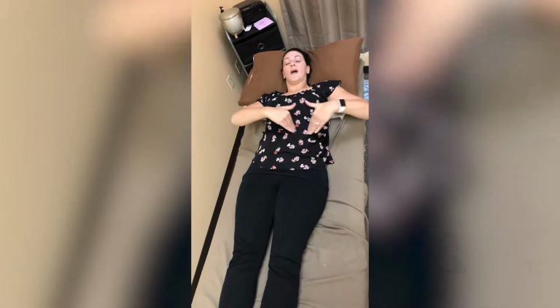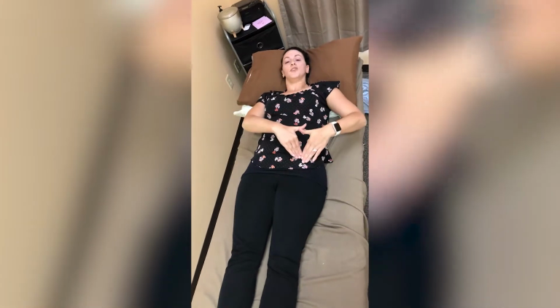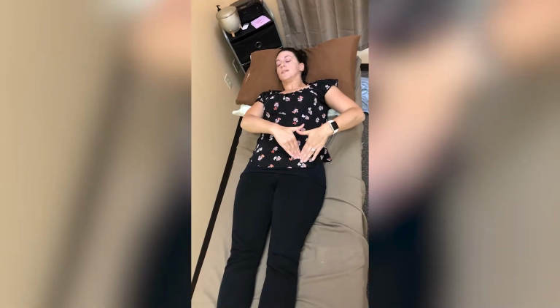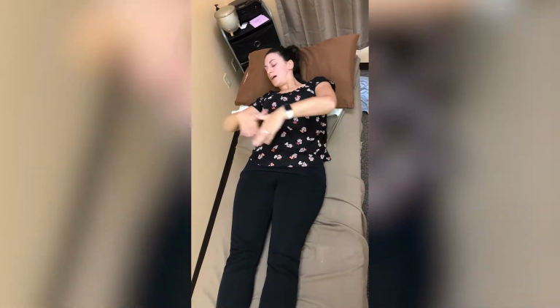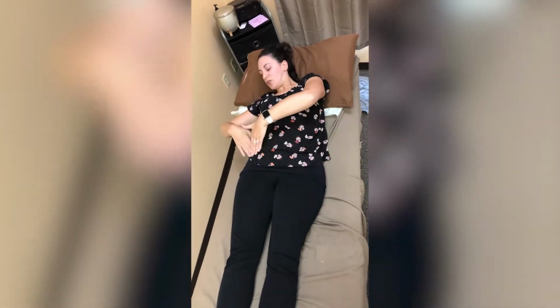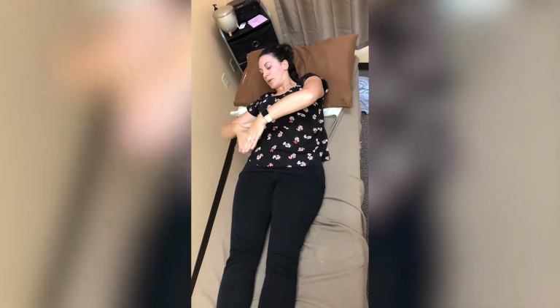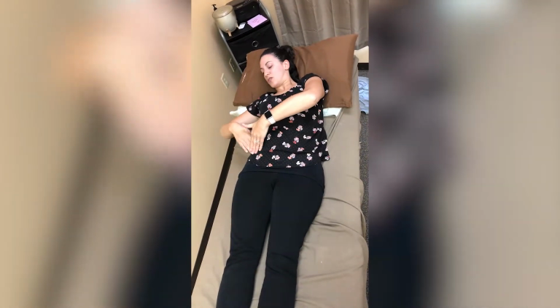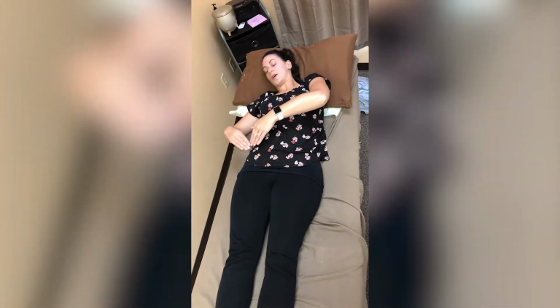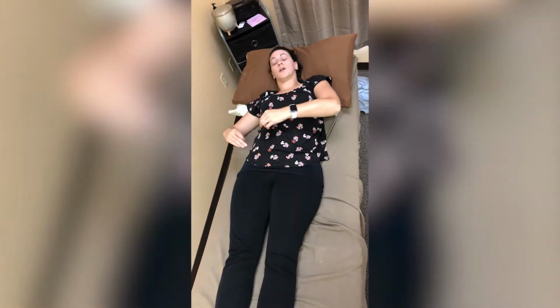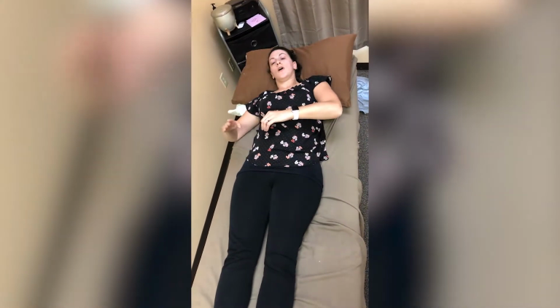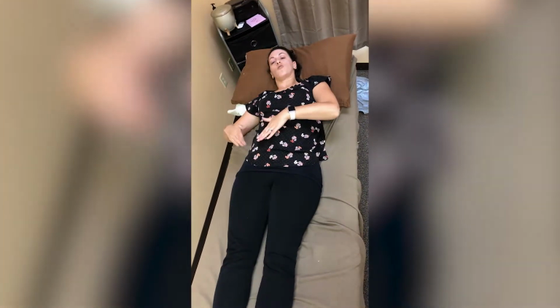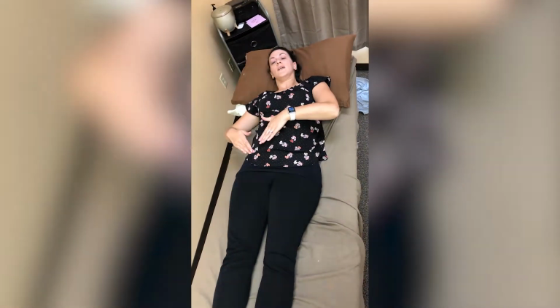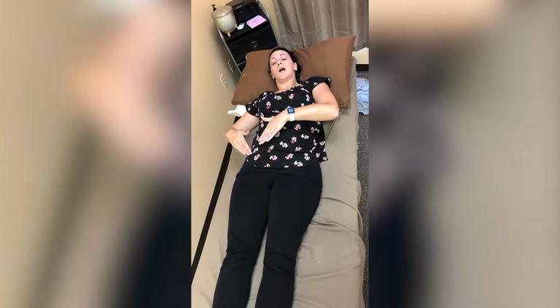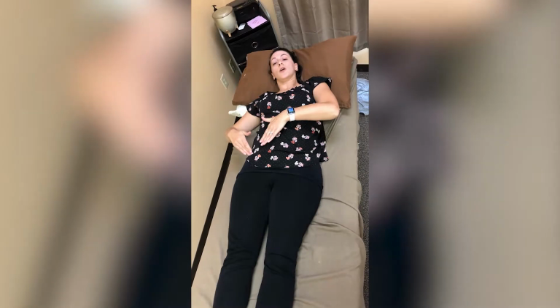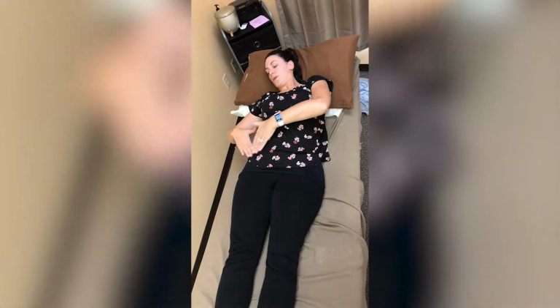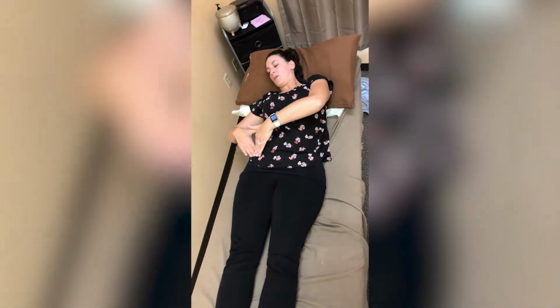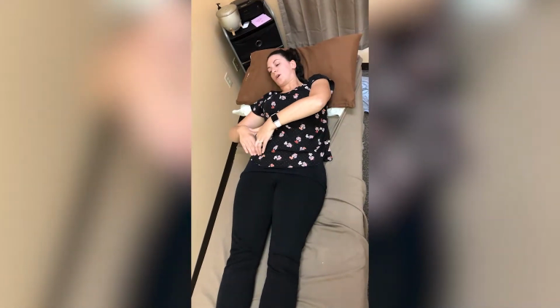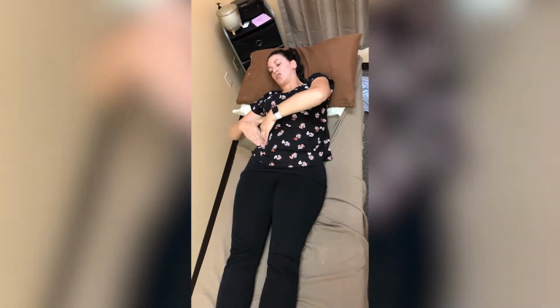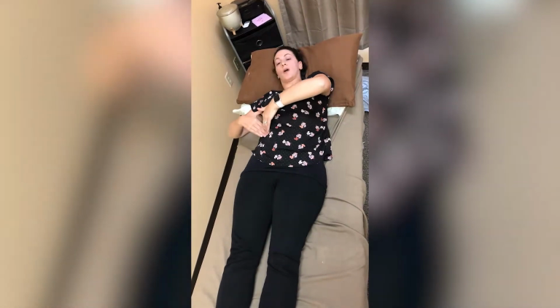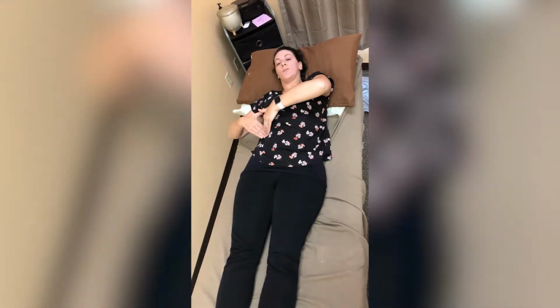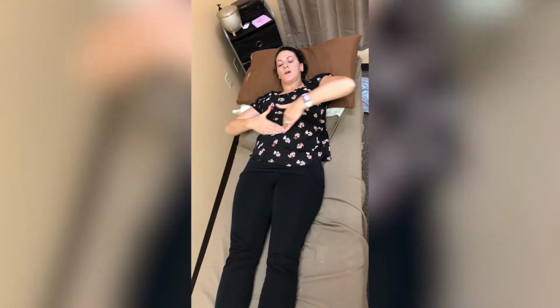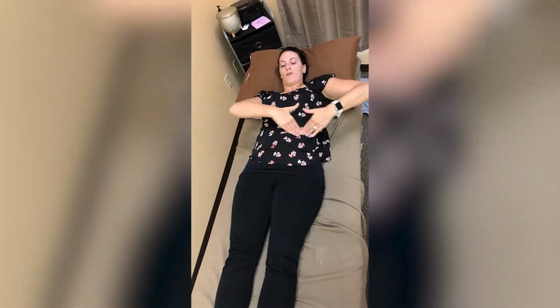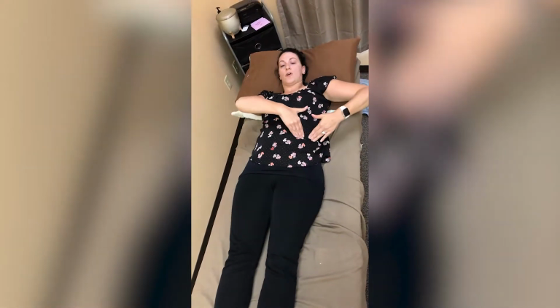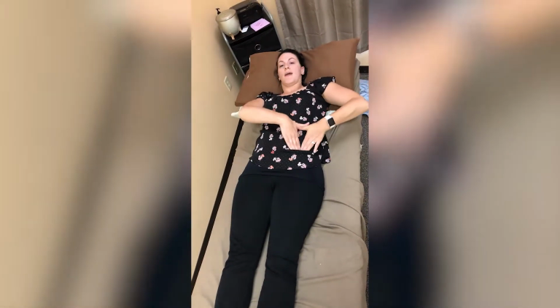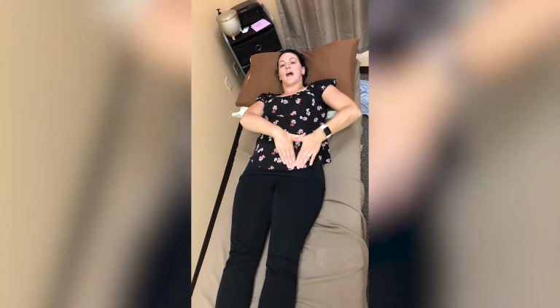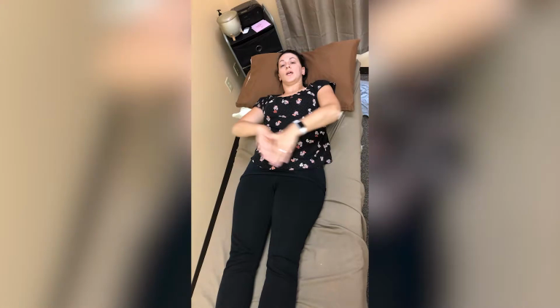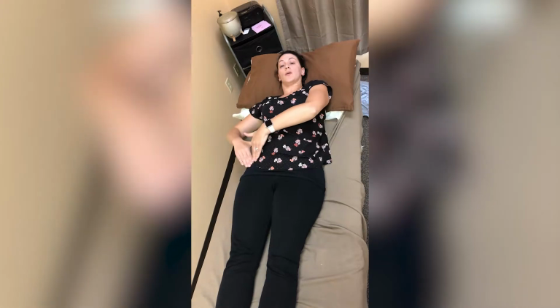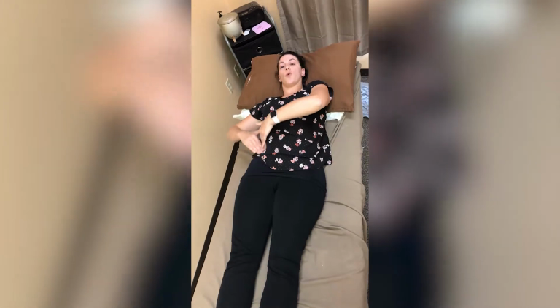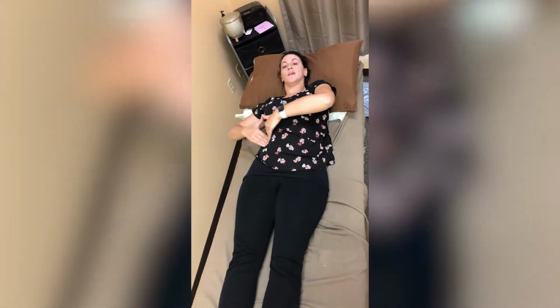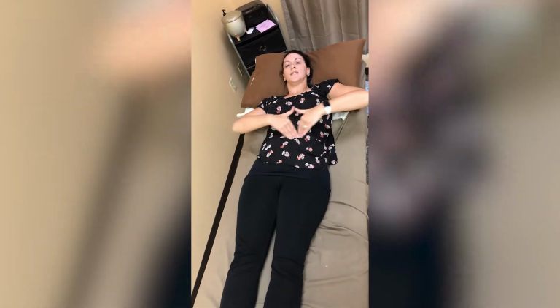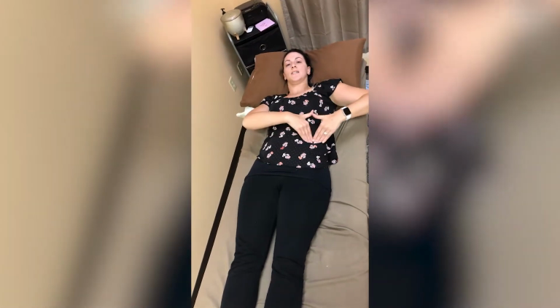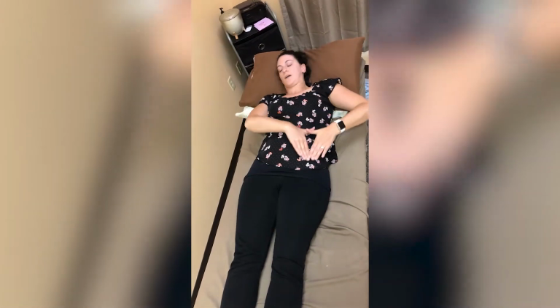After you do that 10 times, you are going to then start at the right top of your hip. You are going to stroke up, over, and down, and you're going to perform this 10 times.